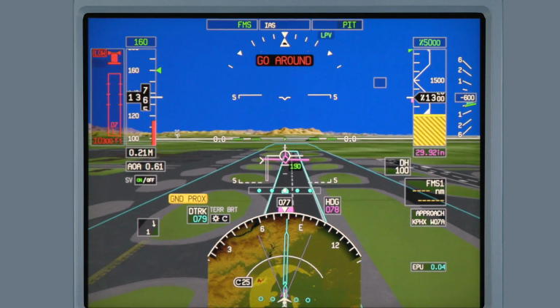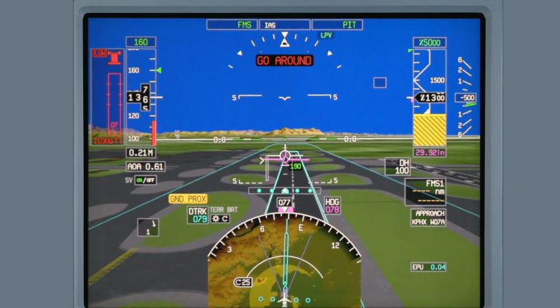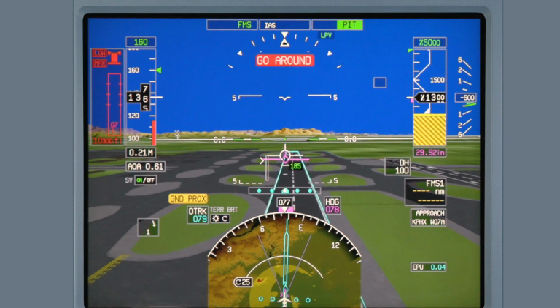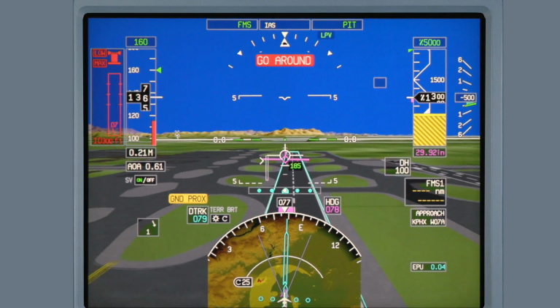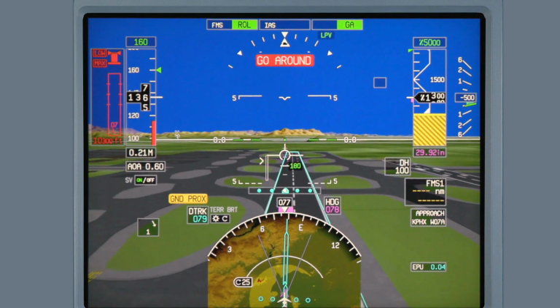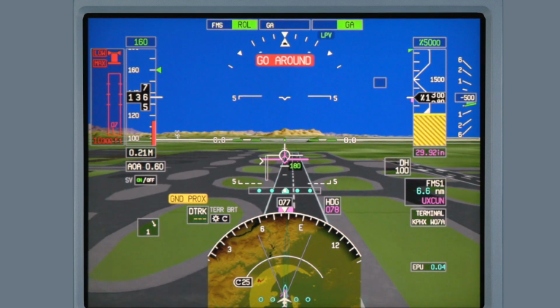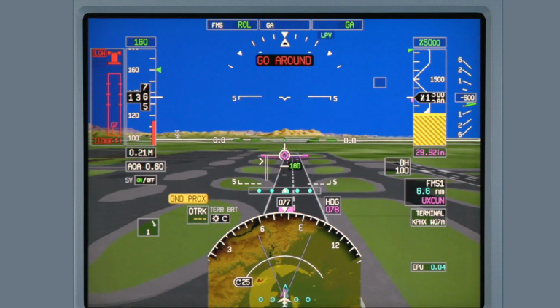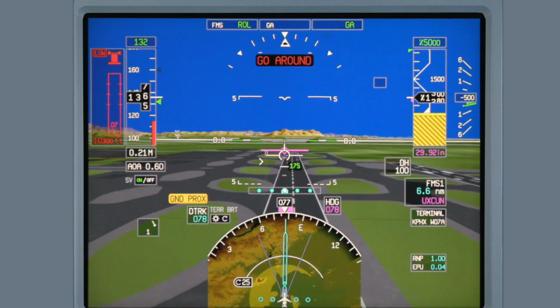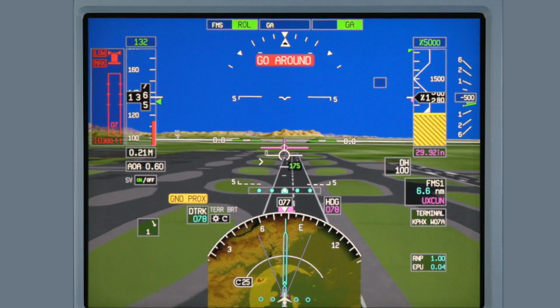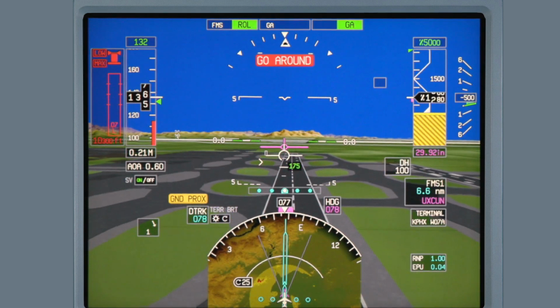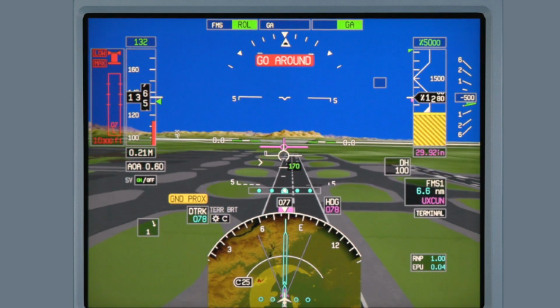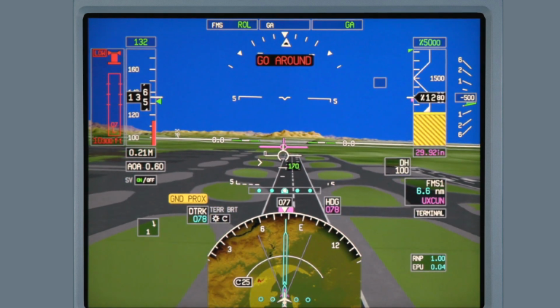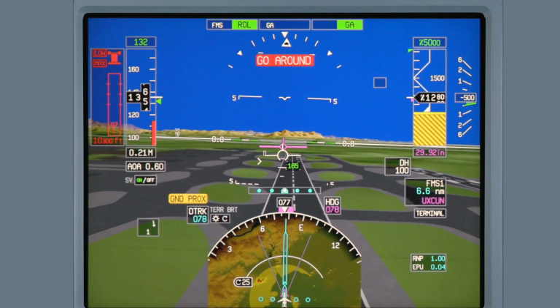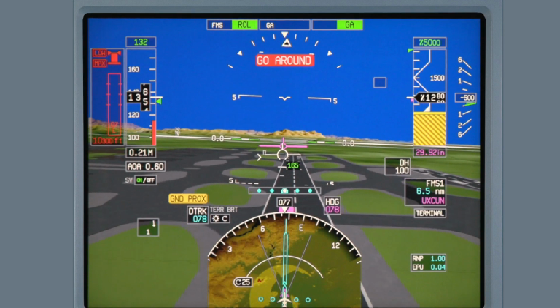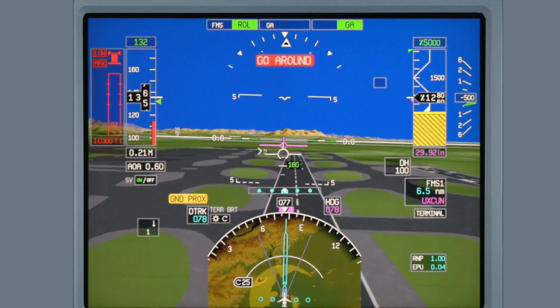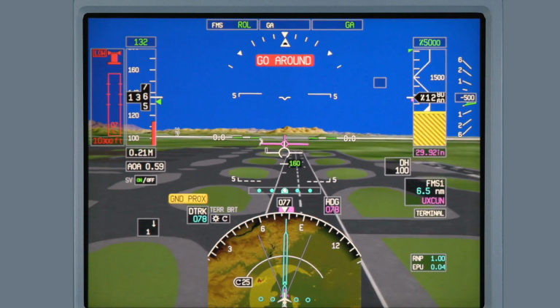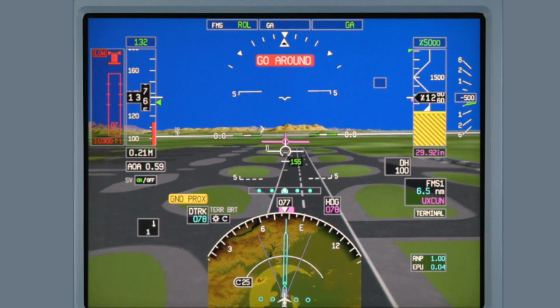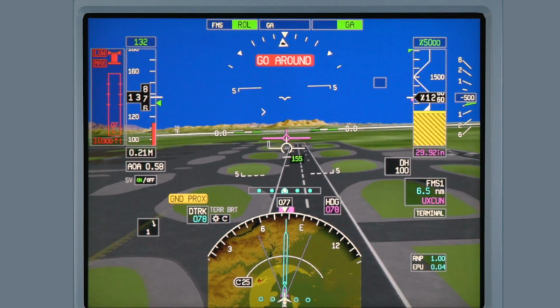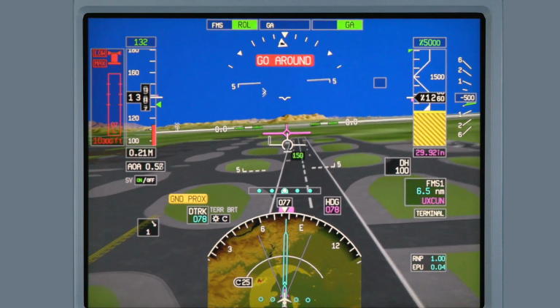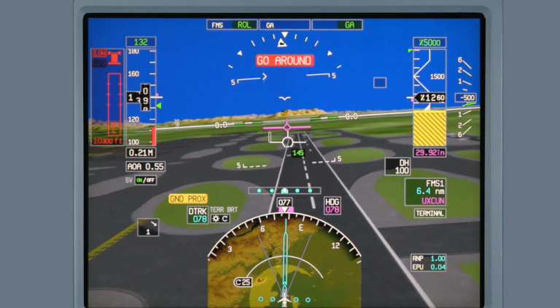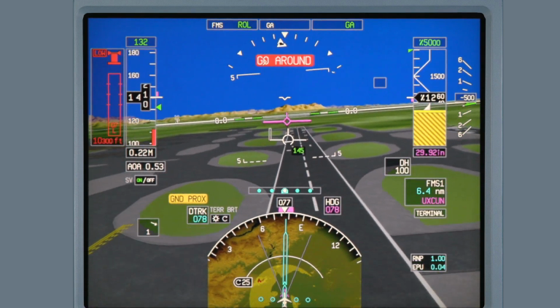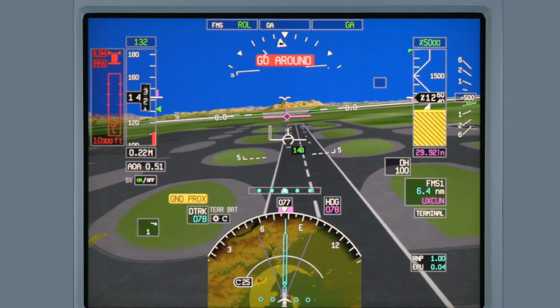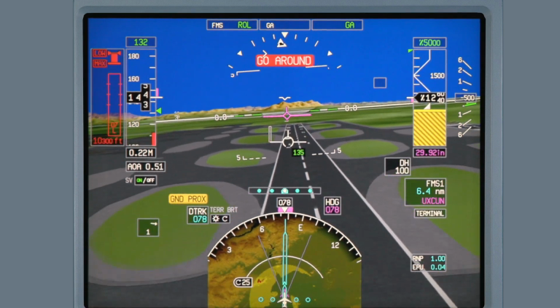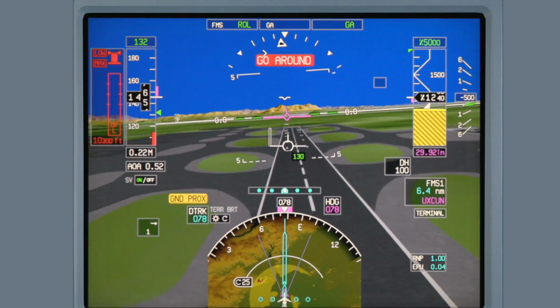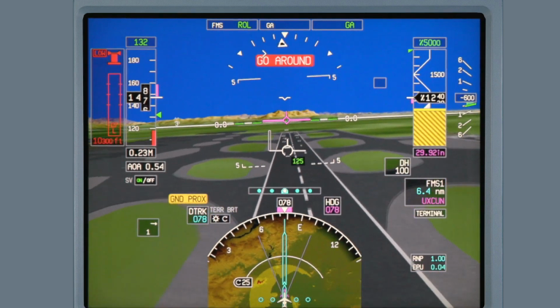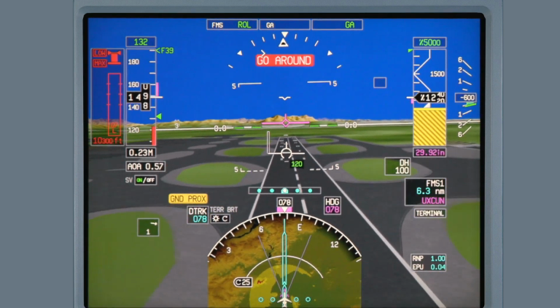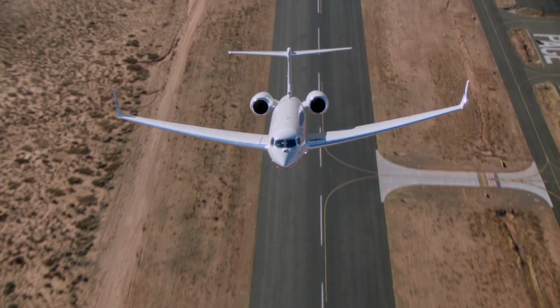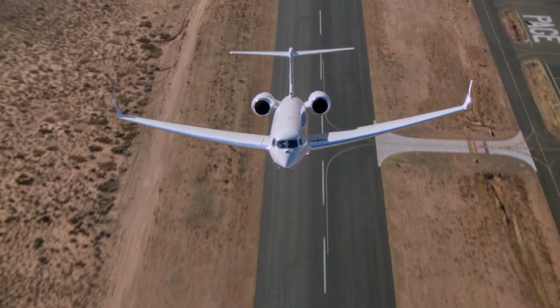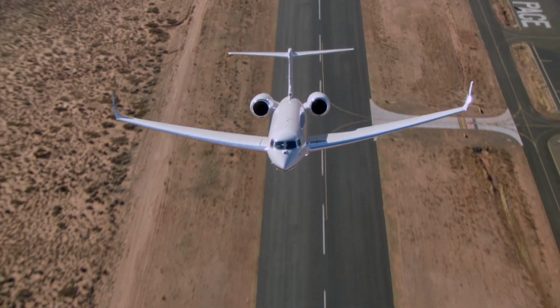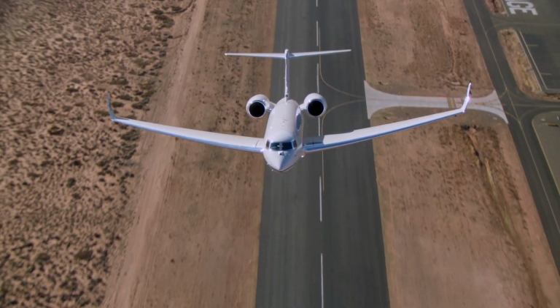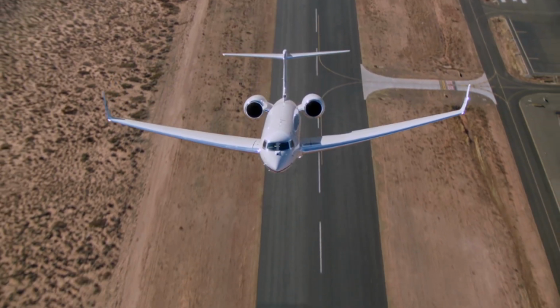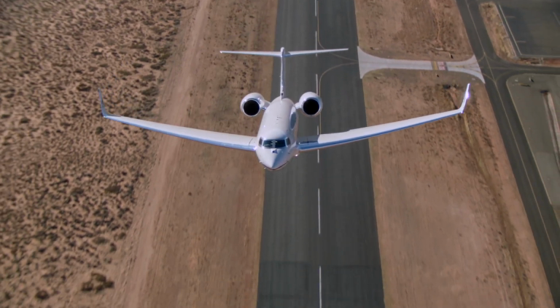Go around, go around. Too low, flat. These alerts are provided in real-time and prompt the pilot to take corrective action immediately.